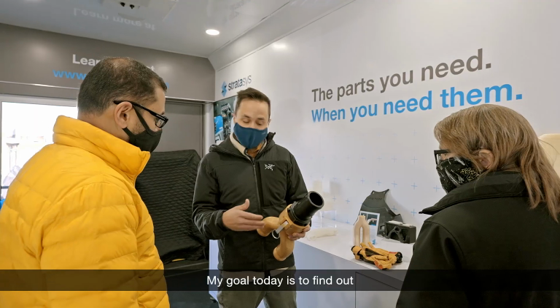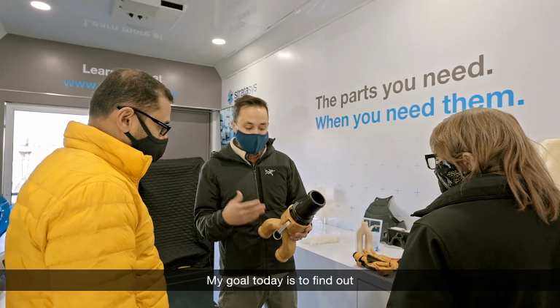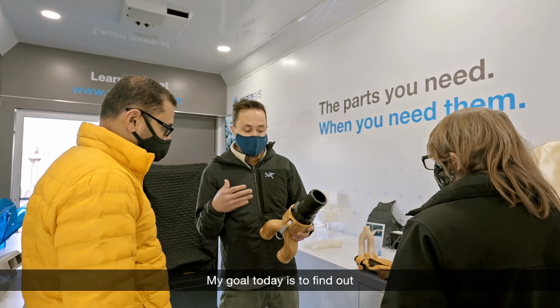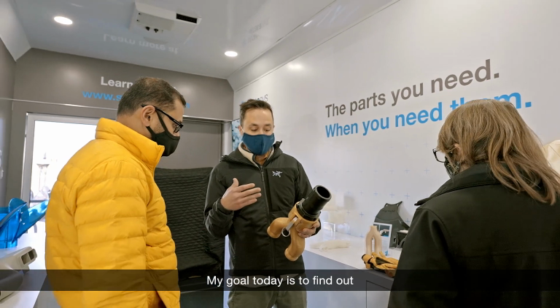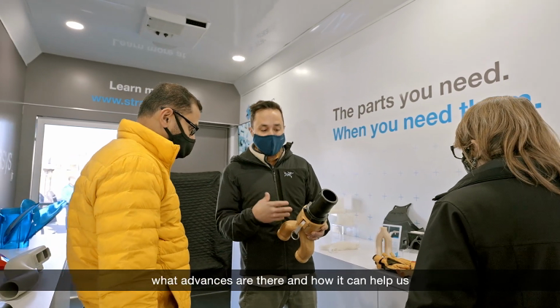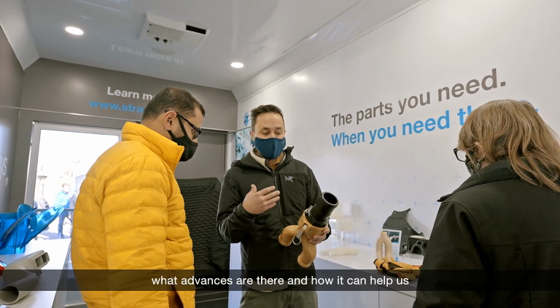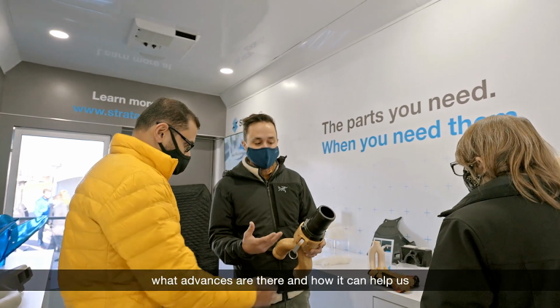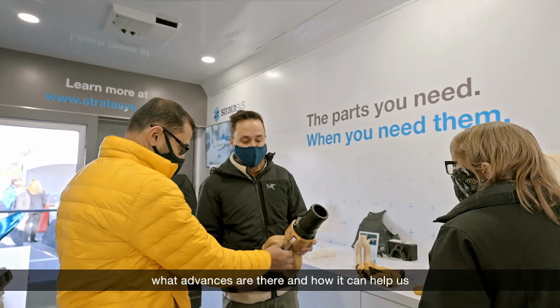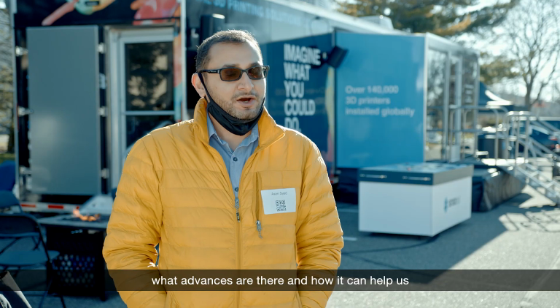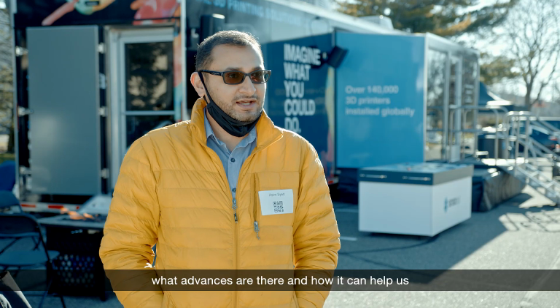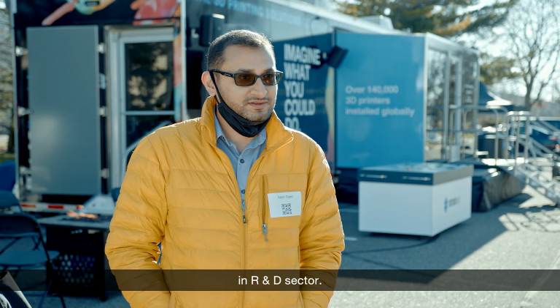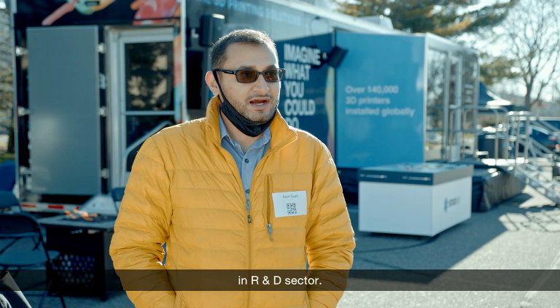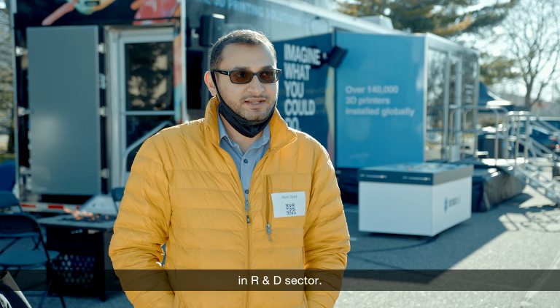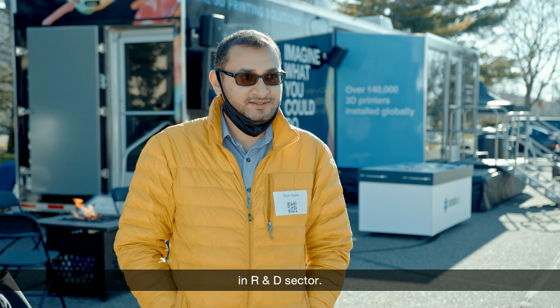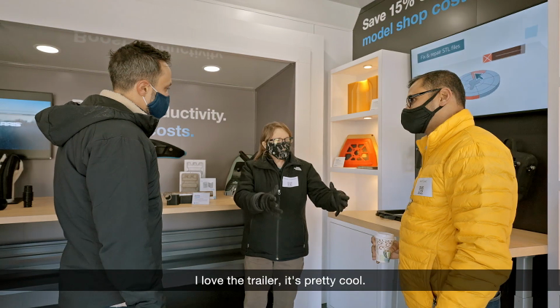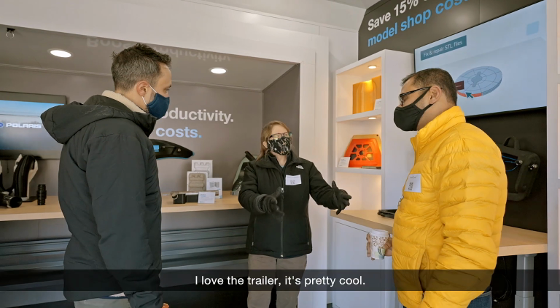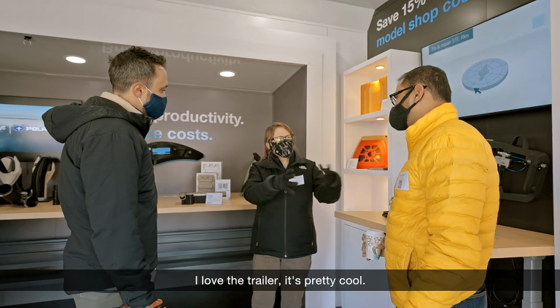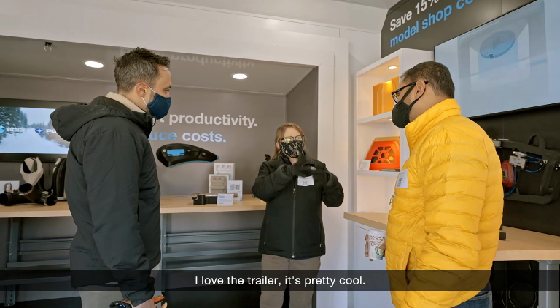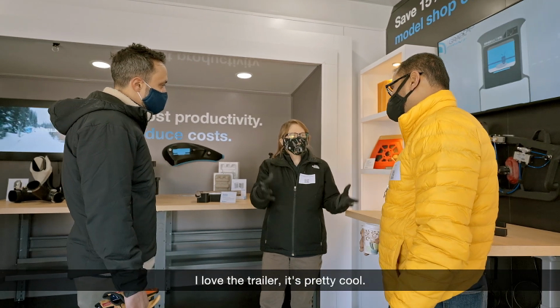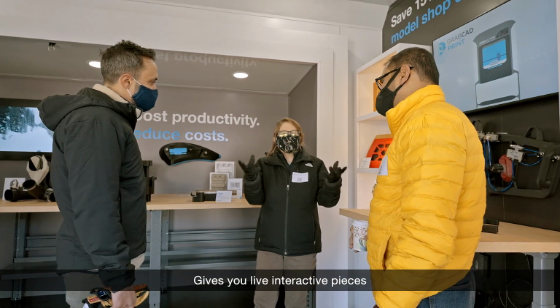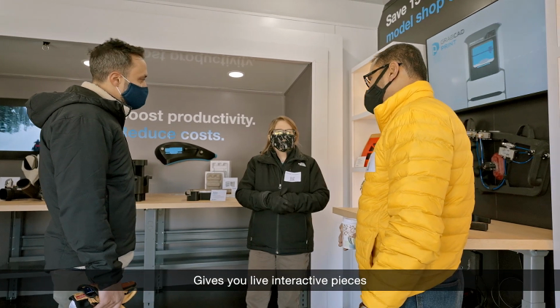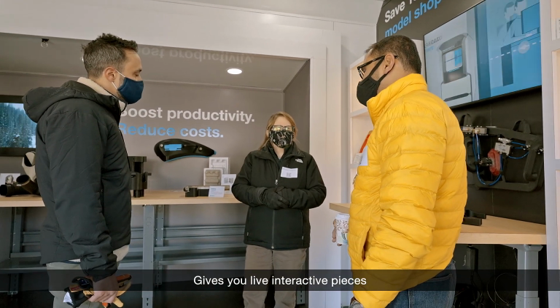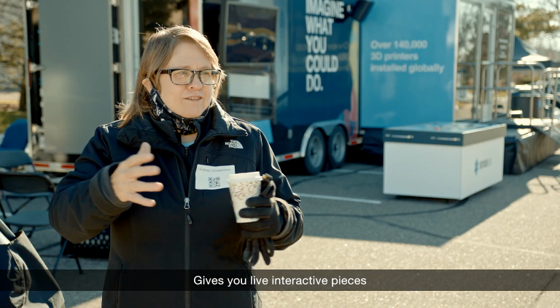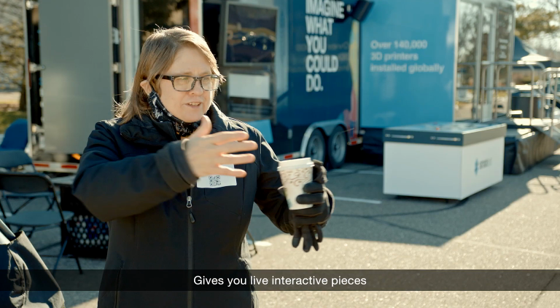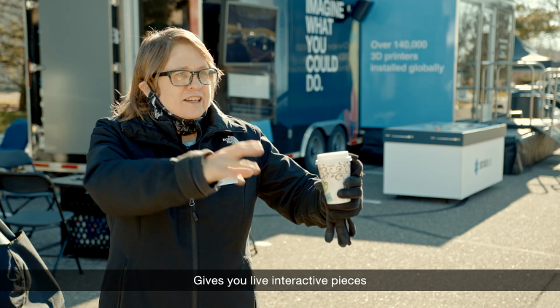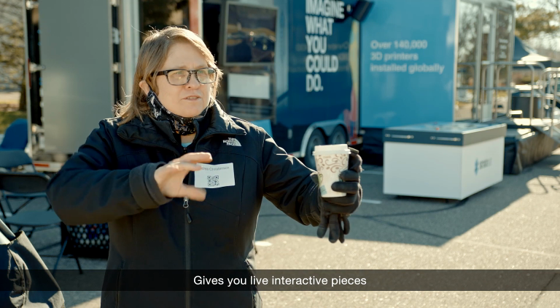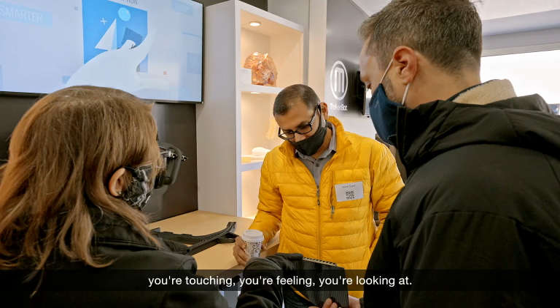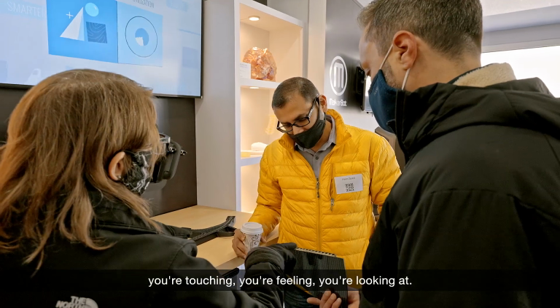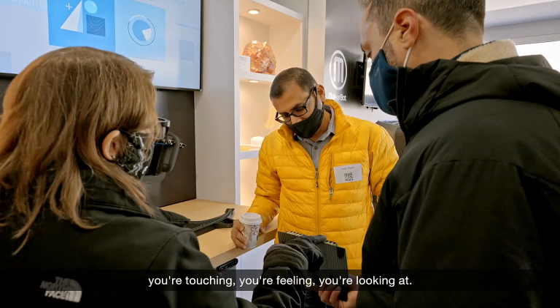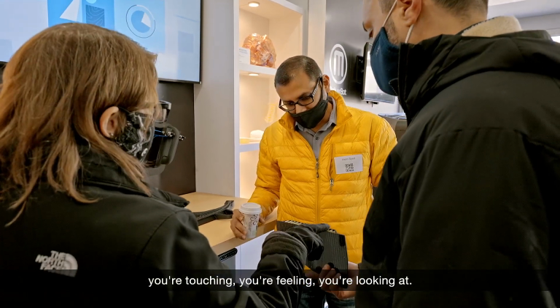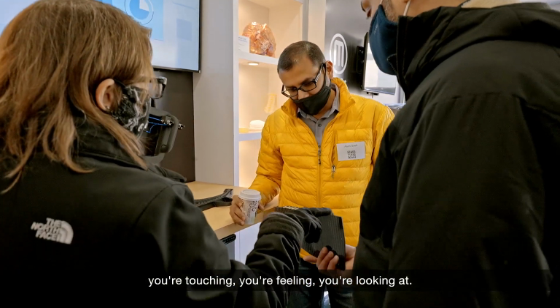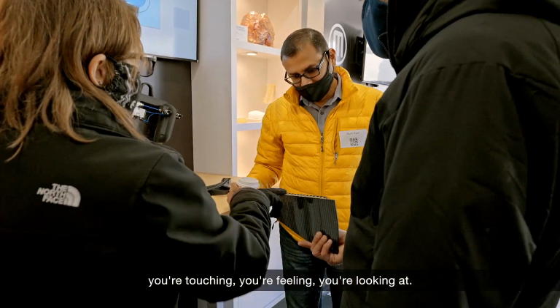My goal today is to find out what advances are there and how it can help us in R&D settings. I love the trailer — it's pretty cool. It gives you live, interactive pieces you're touching, you're feeling, you're looking at.